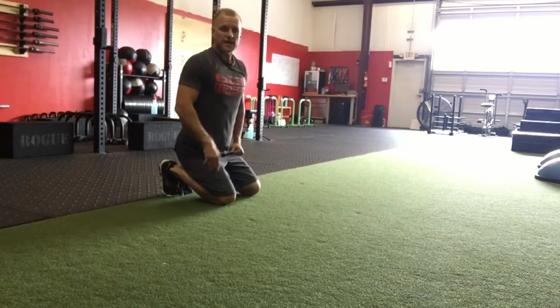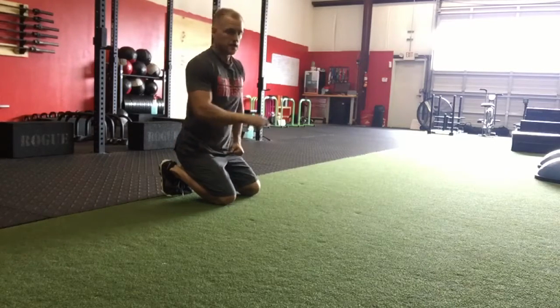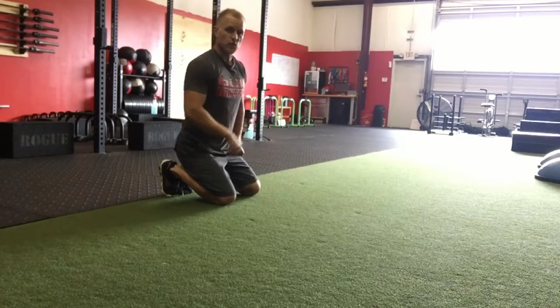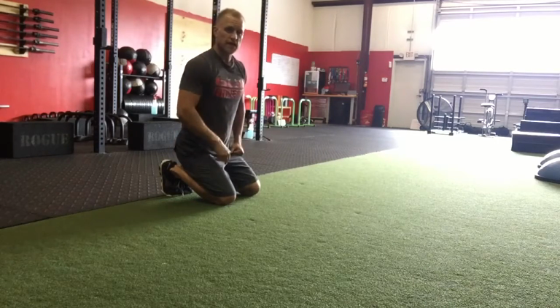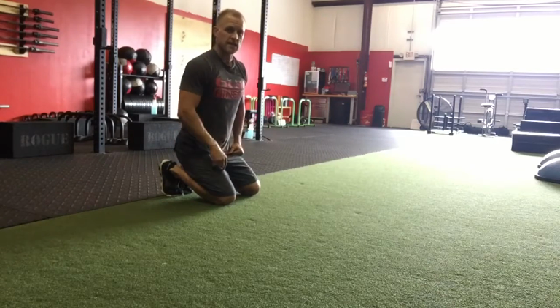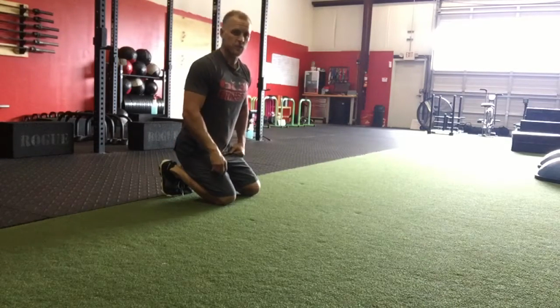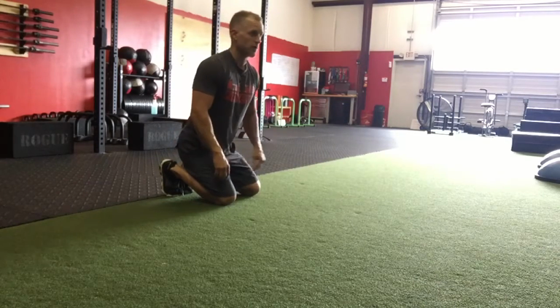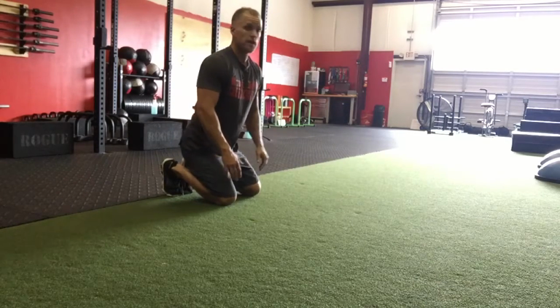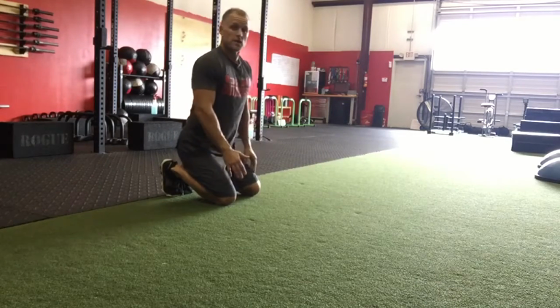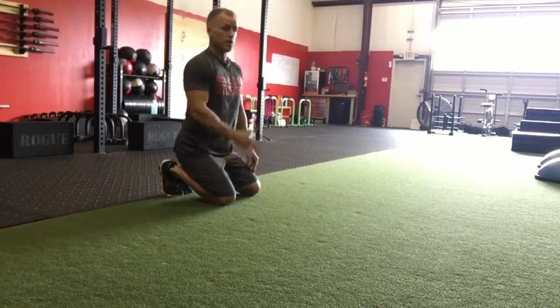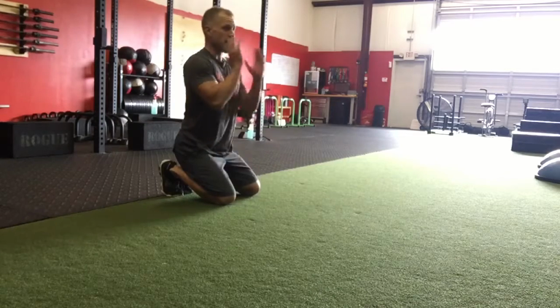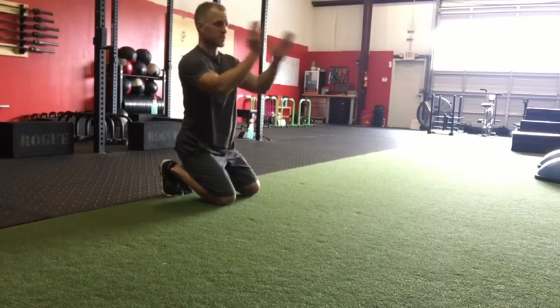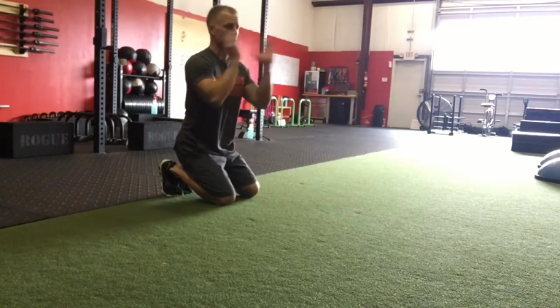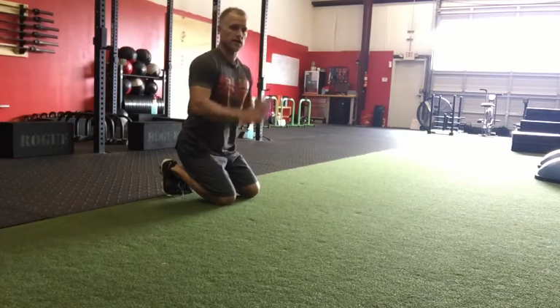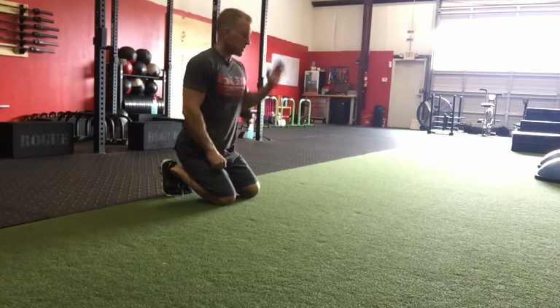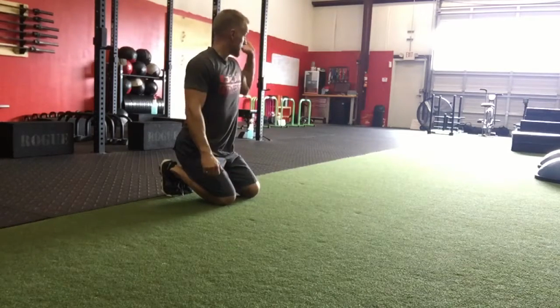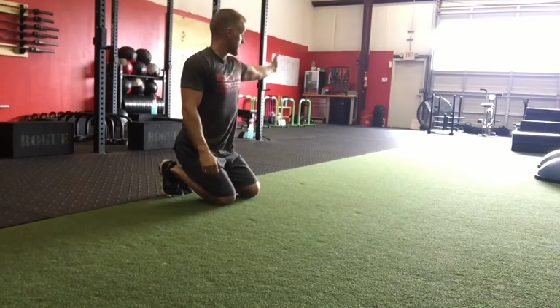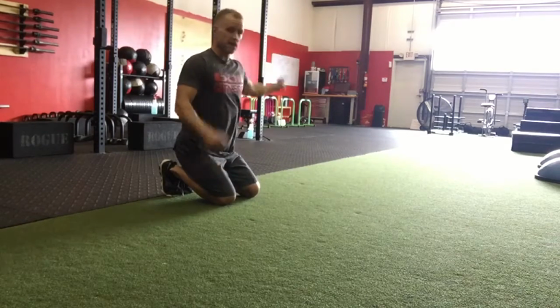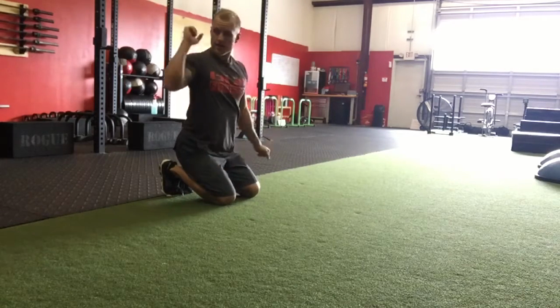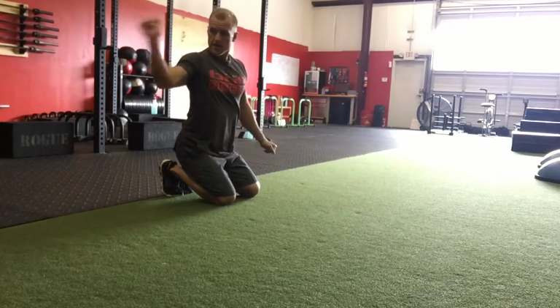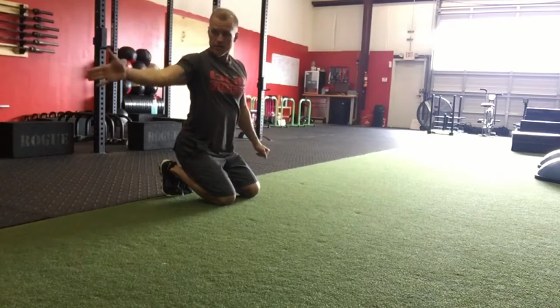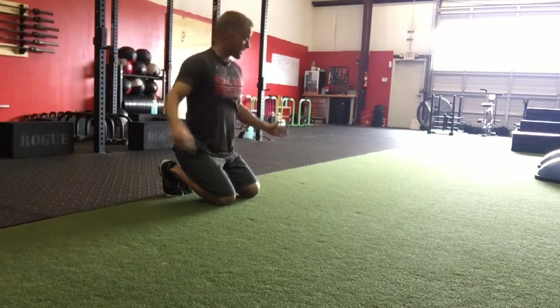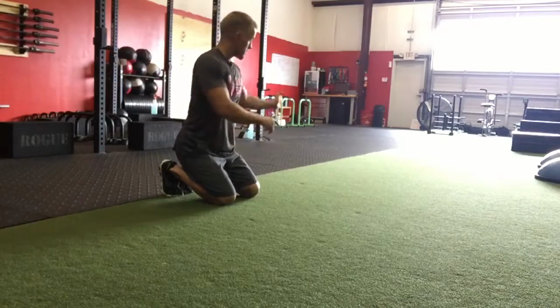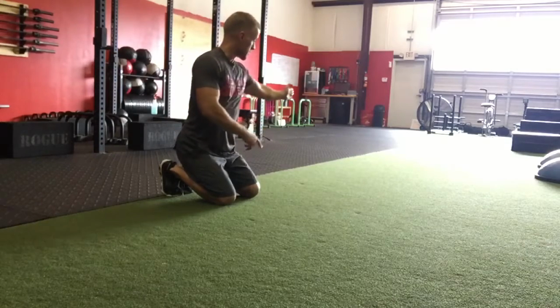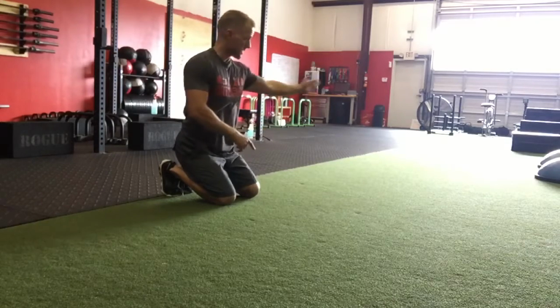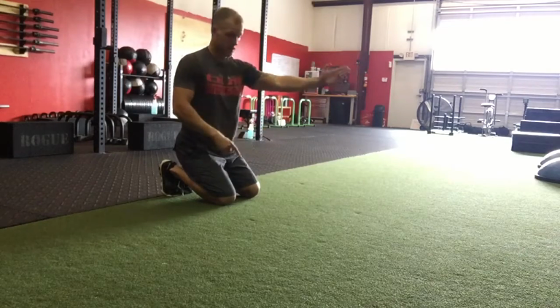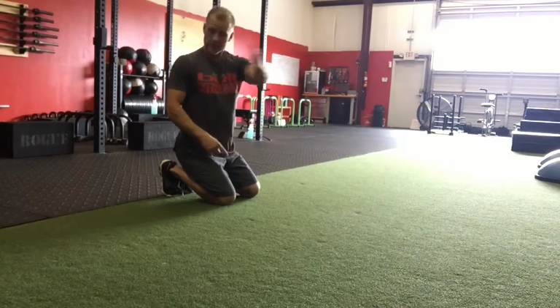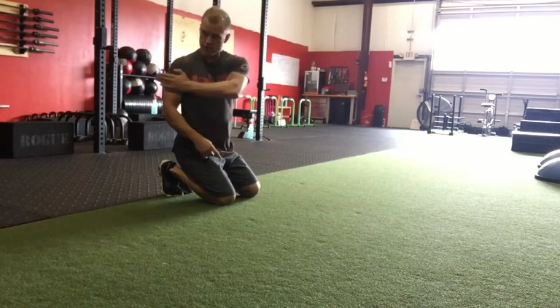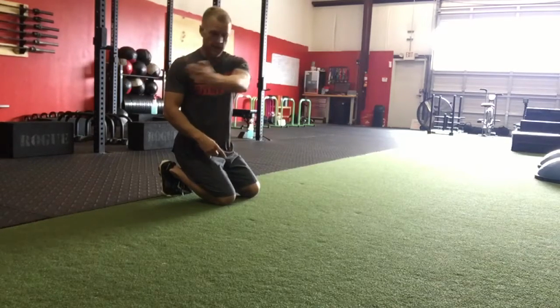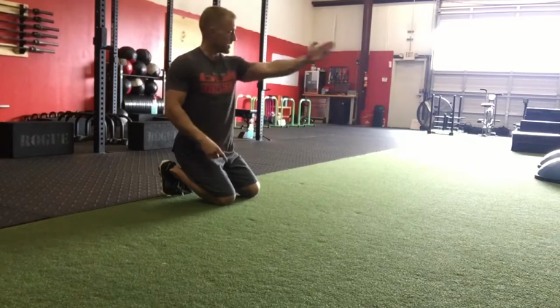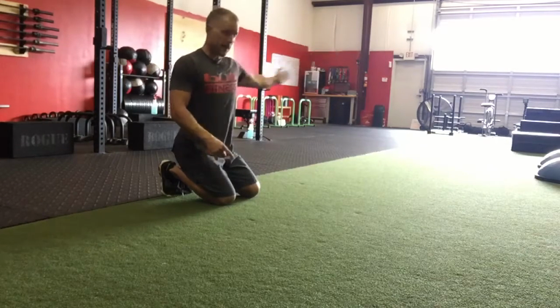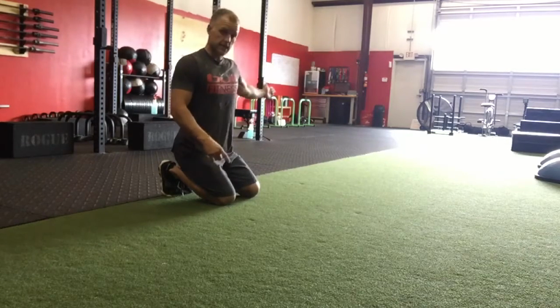Nine to three to nine. So I'm facing 12 o'clock — that makes that nine o'clock and that three o'clock. So you're going nine to three, back to nine.